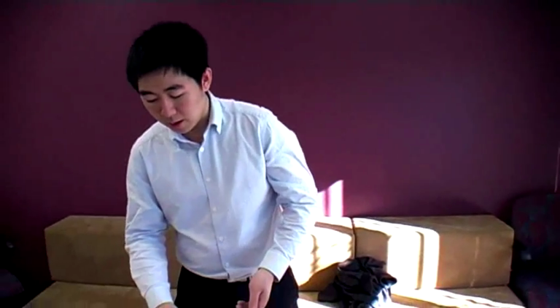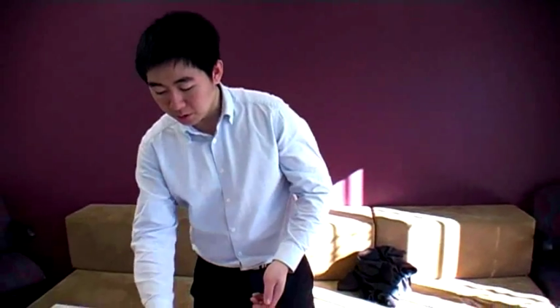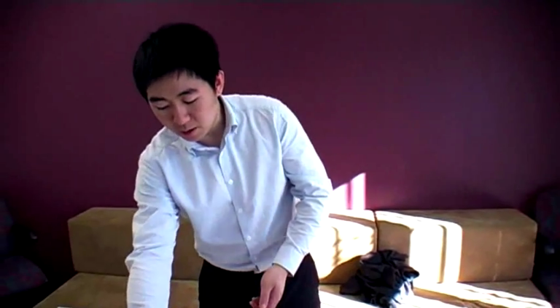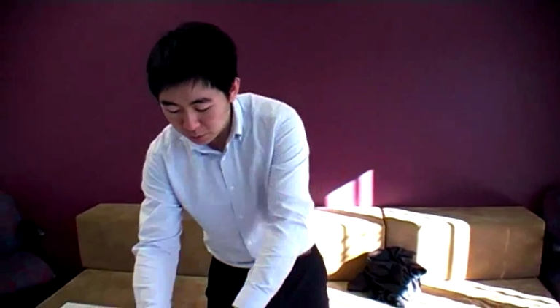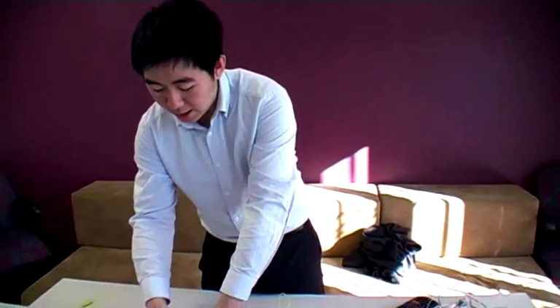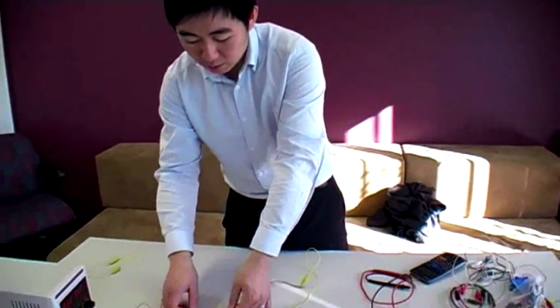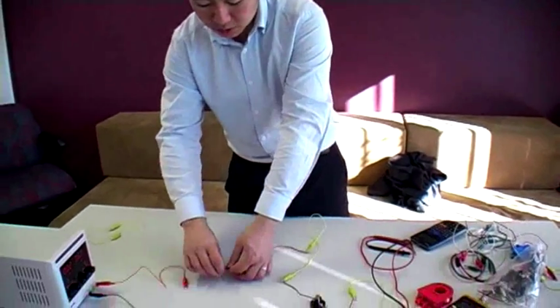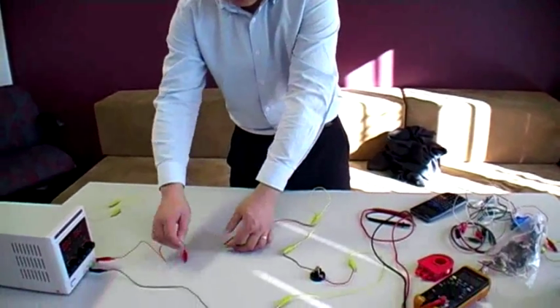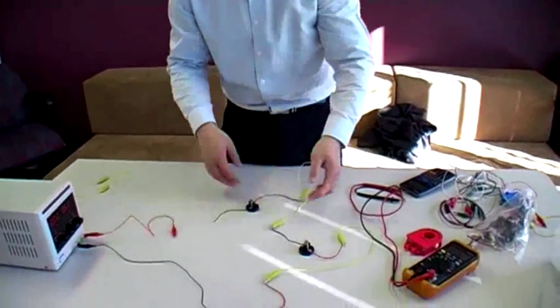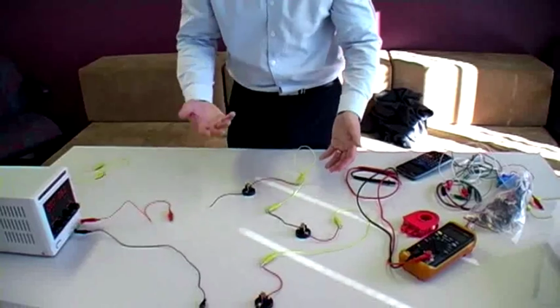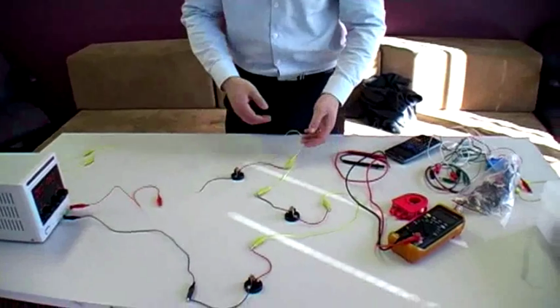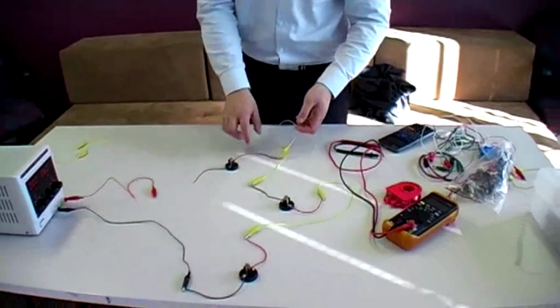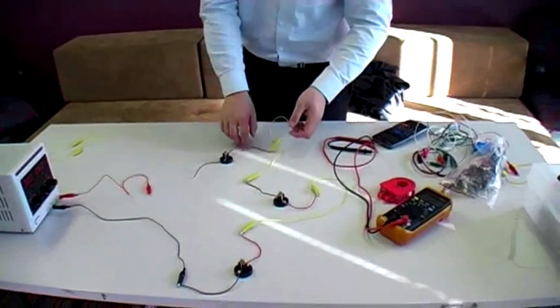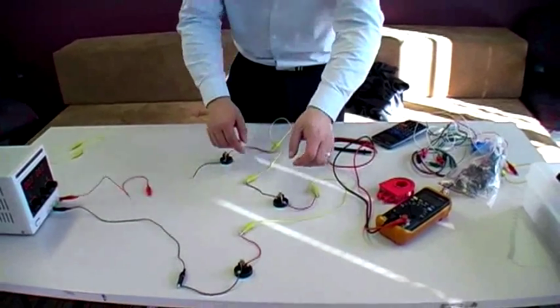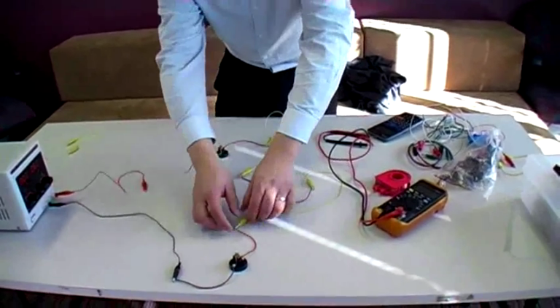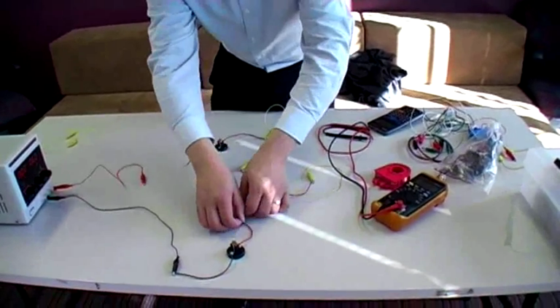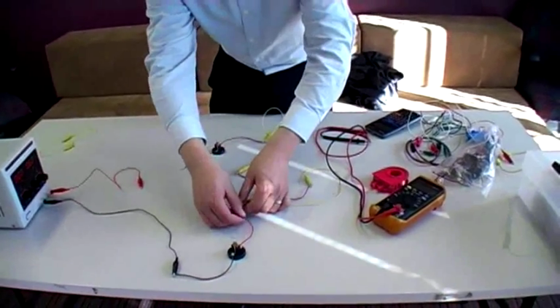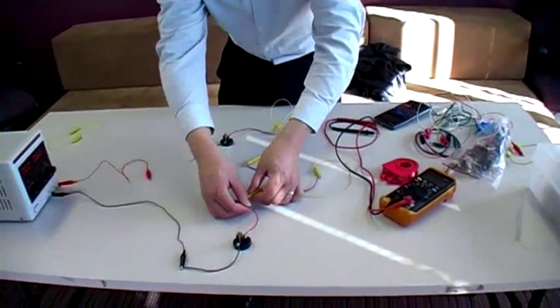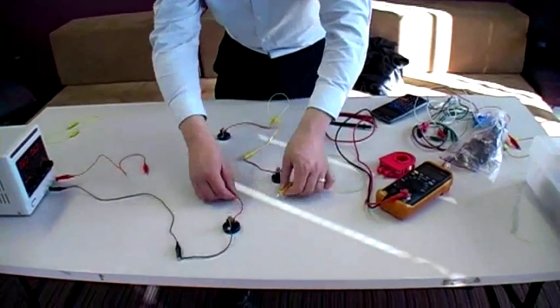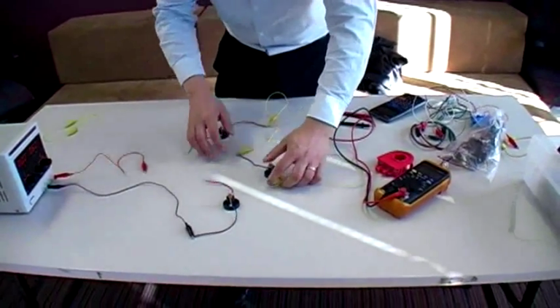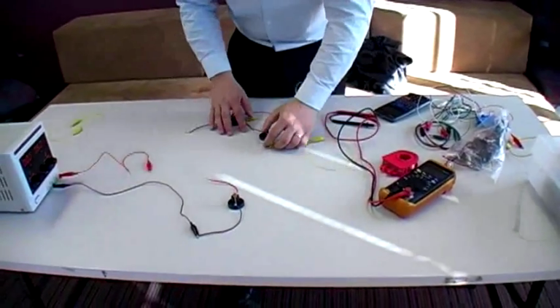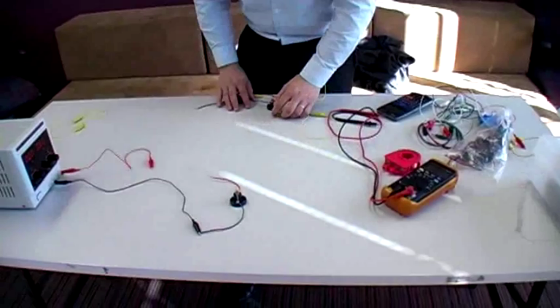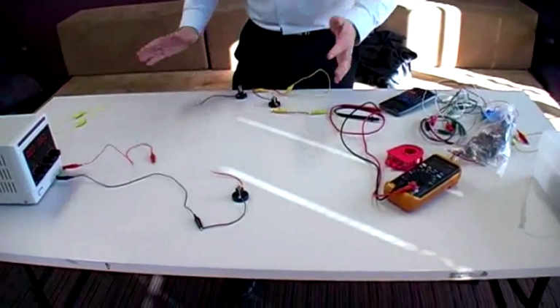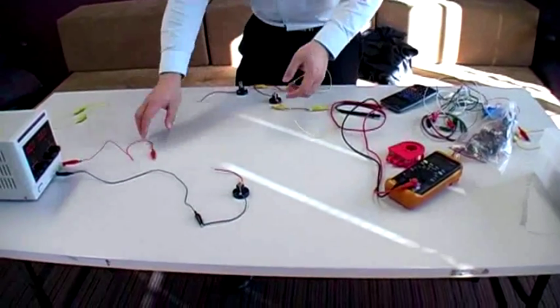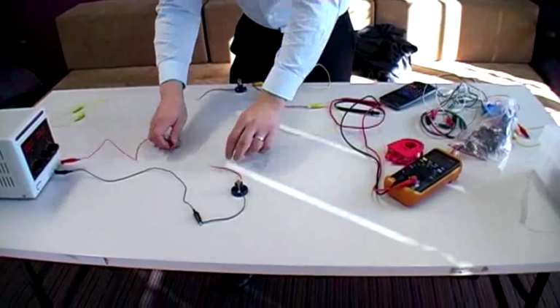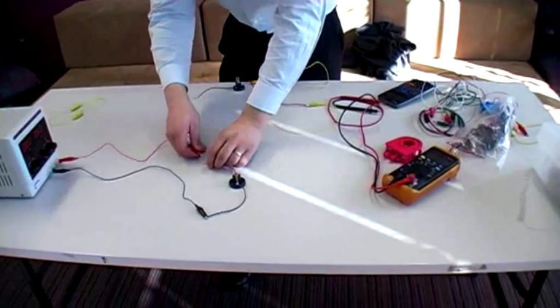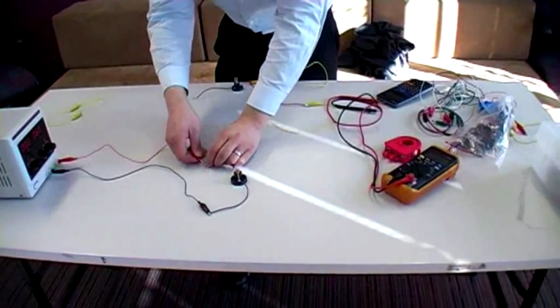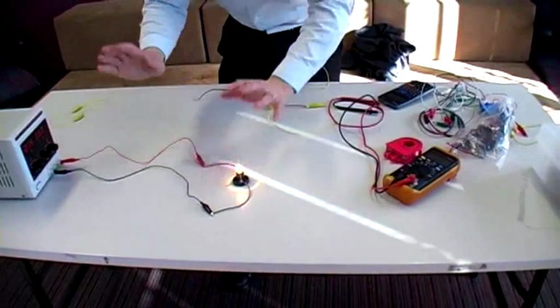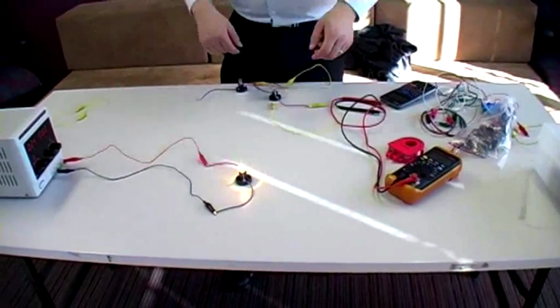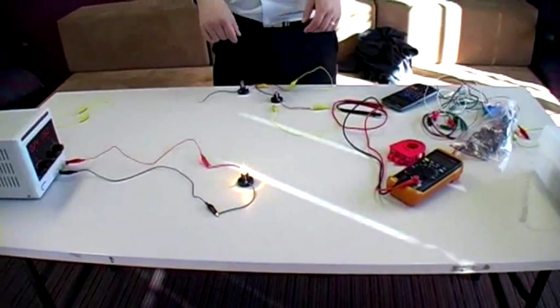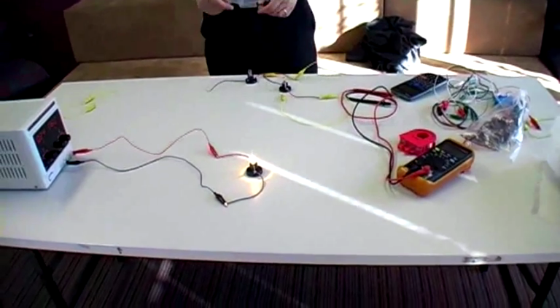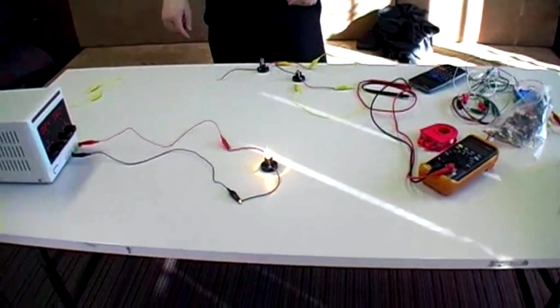The next part, we're going to see what happens in parallel circuits. Now we have one light bulb in a circuit.